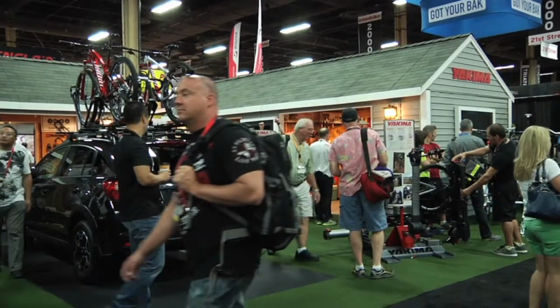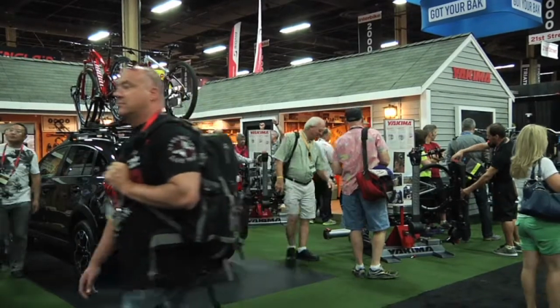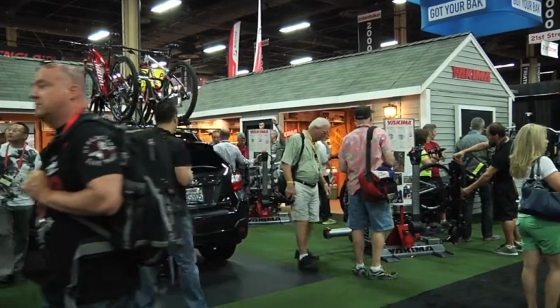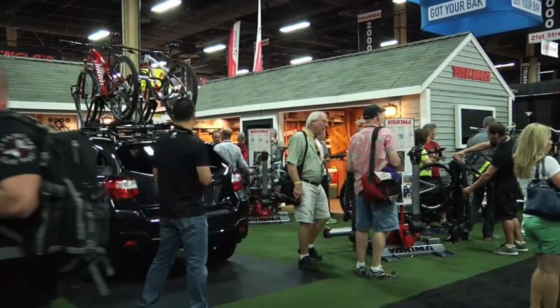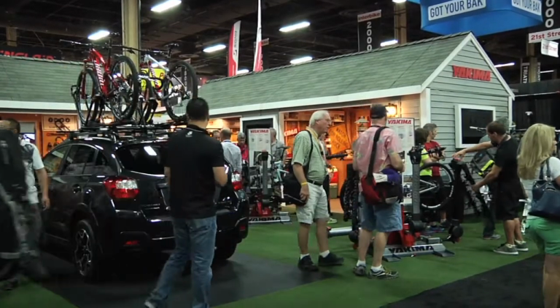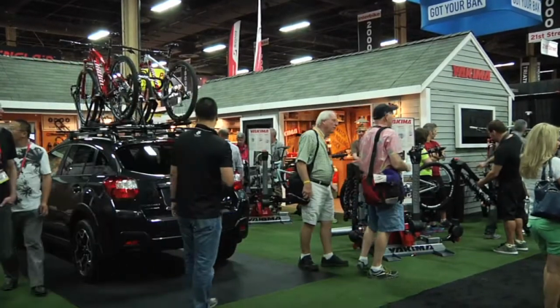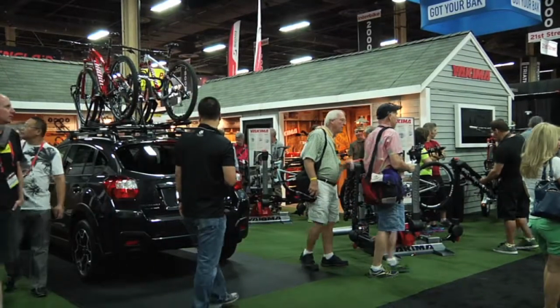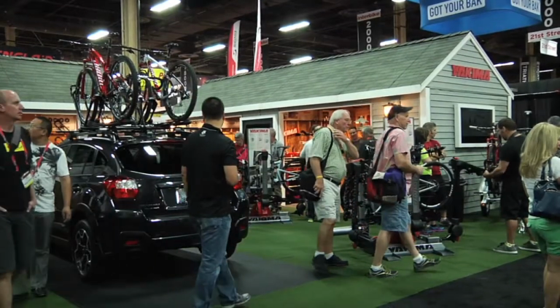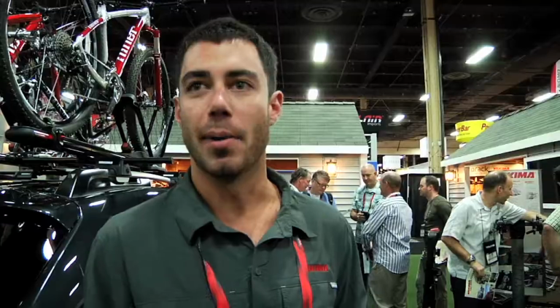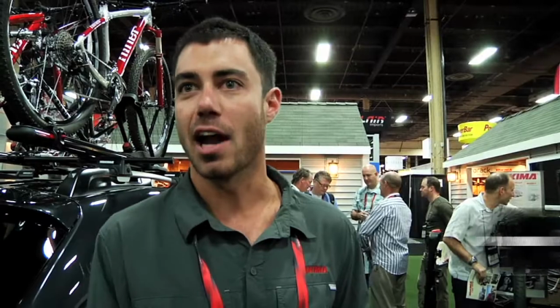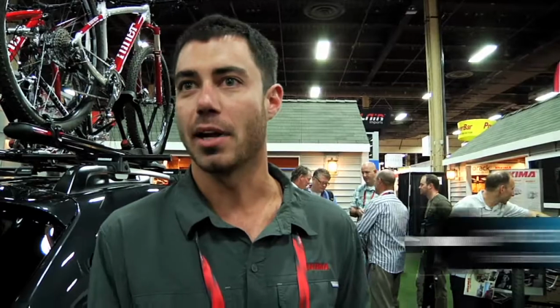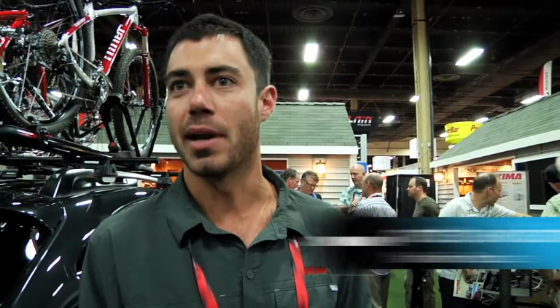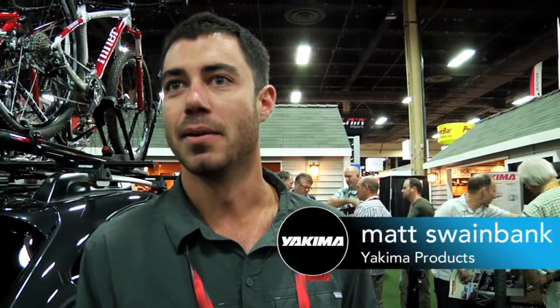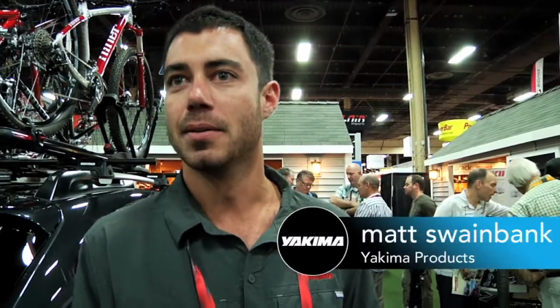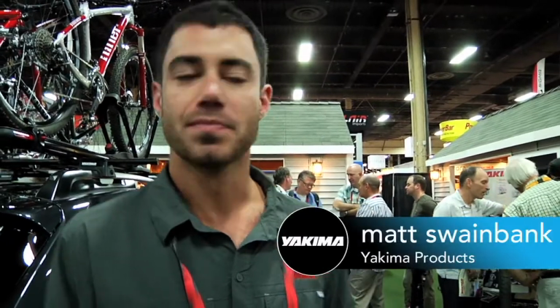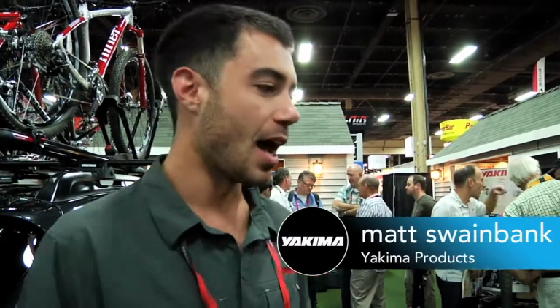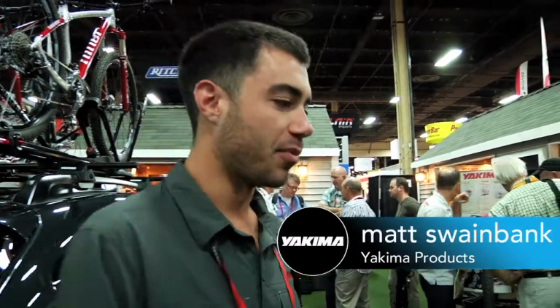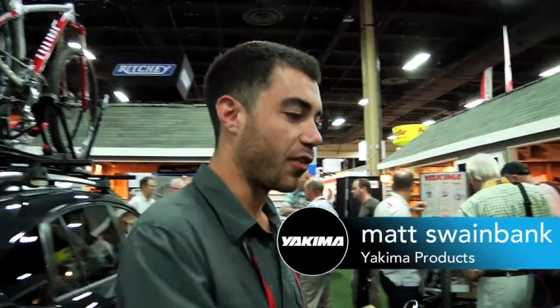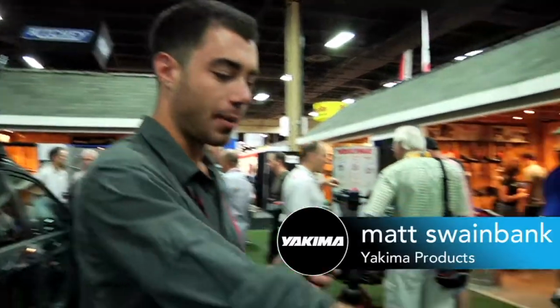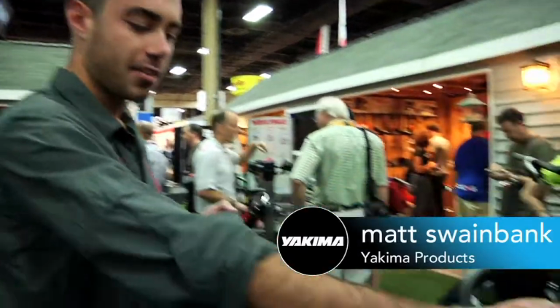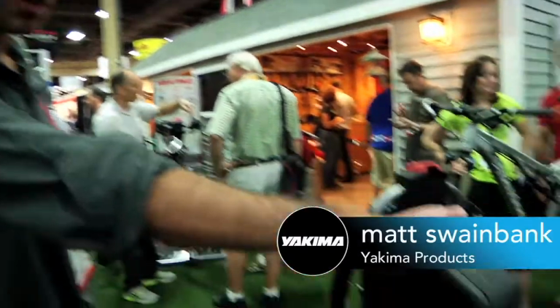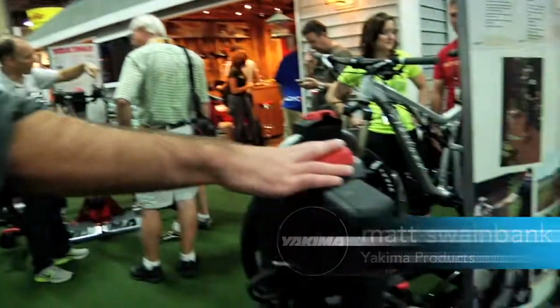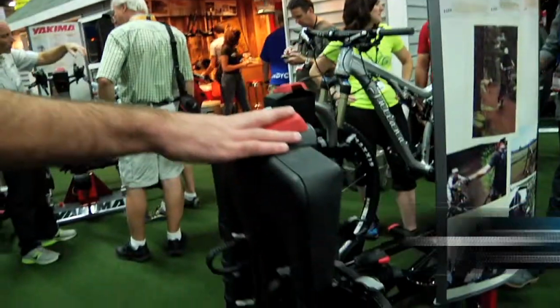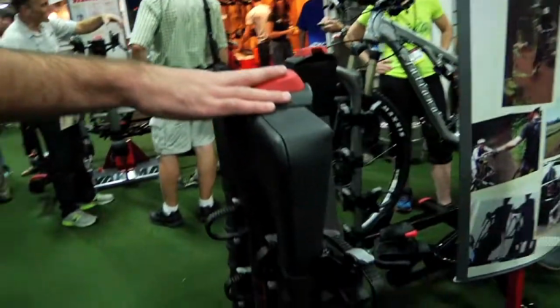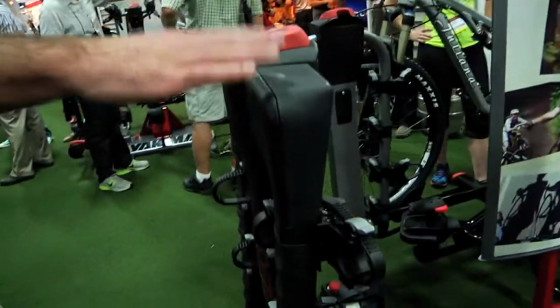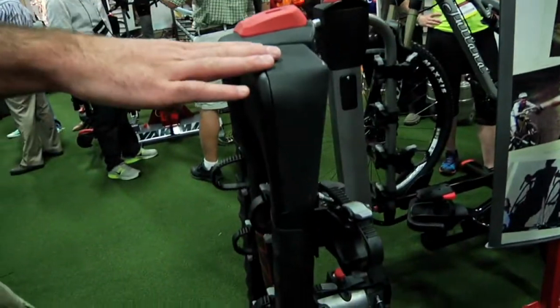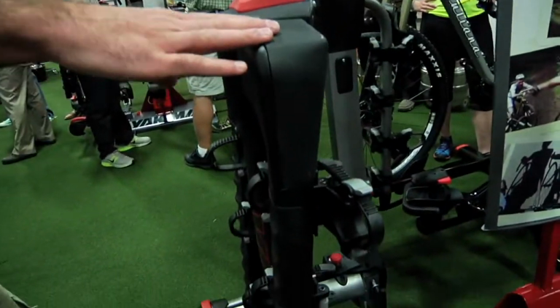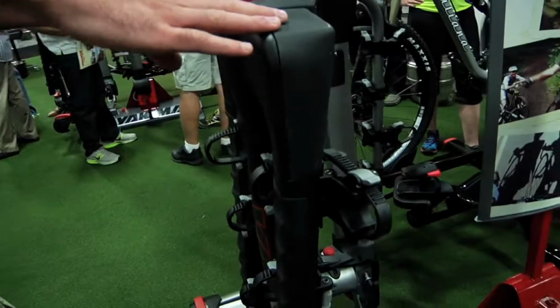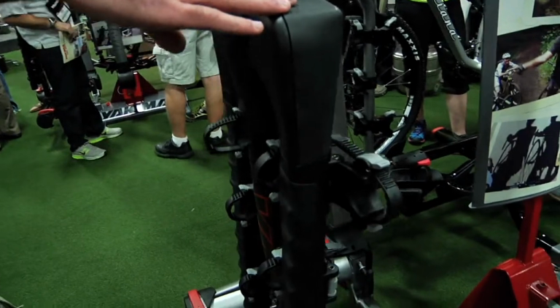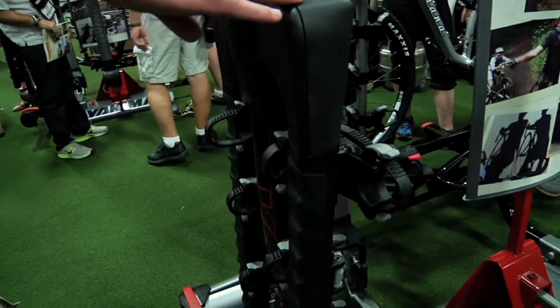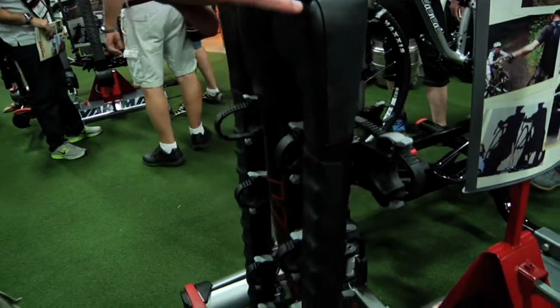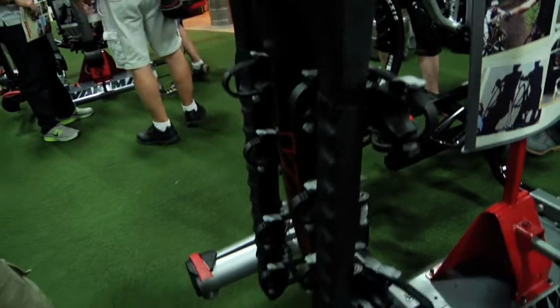My name is Matt from Yakima Products, here to show you some of our new bike products that we have coming out. The first thing we have is called the Full Swing — it's going to be our new premium swinging bike rack.